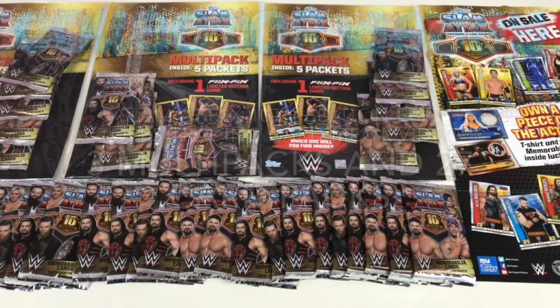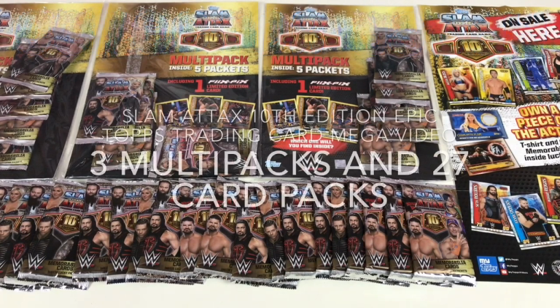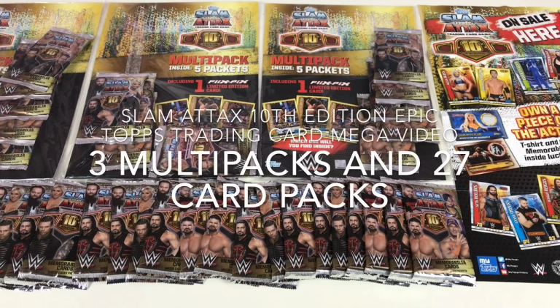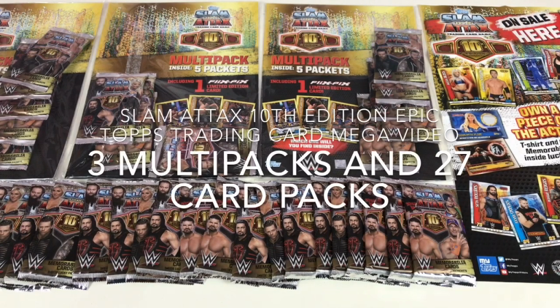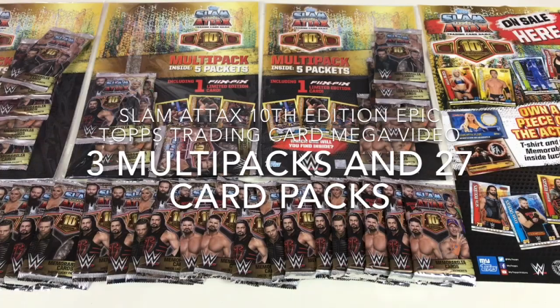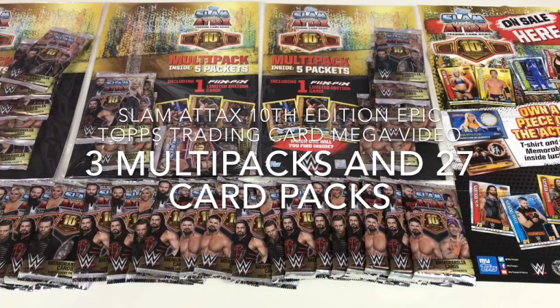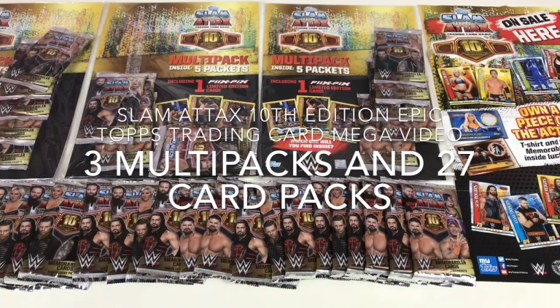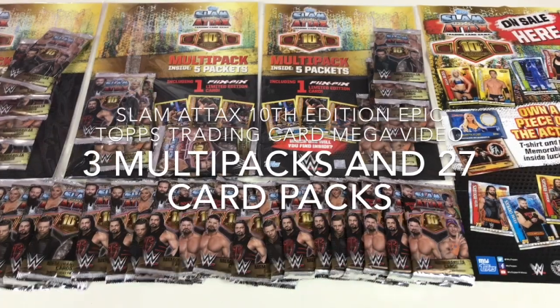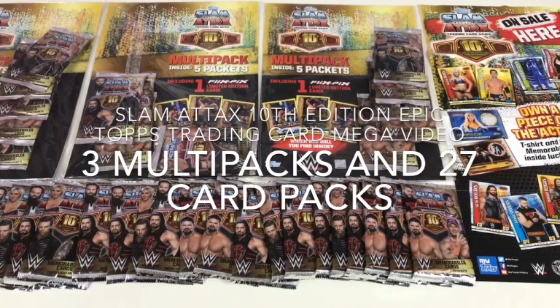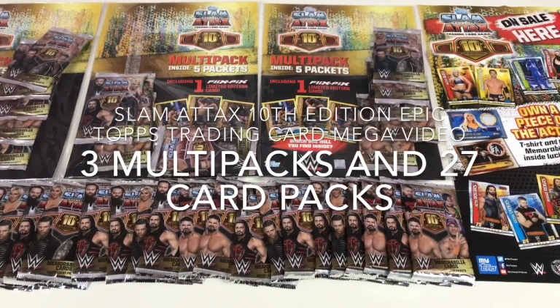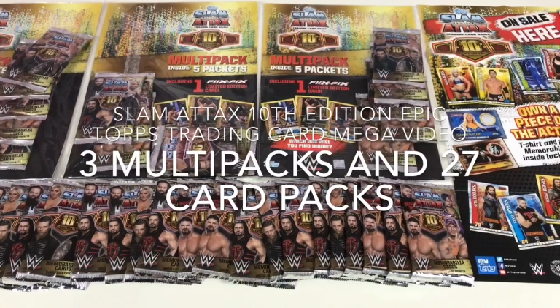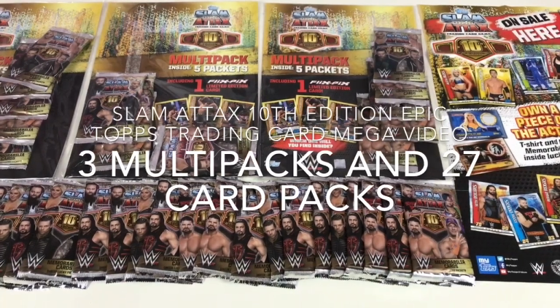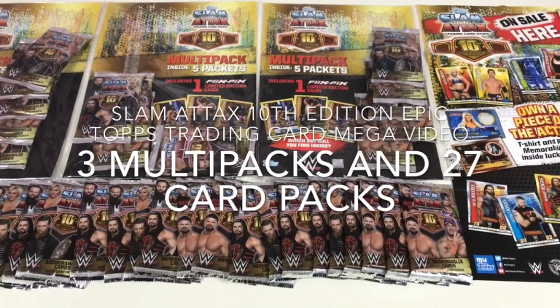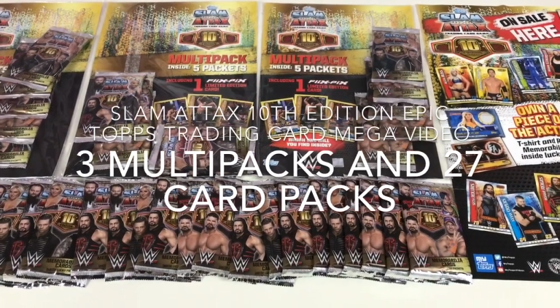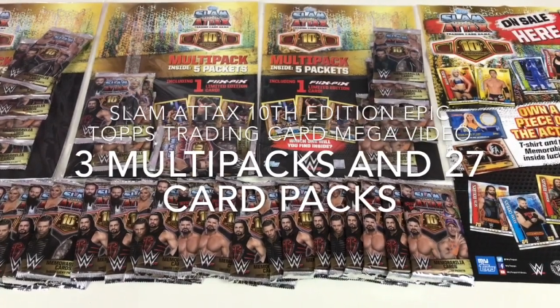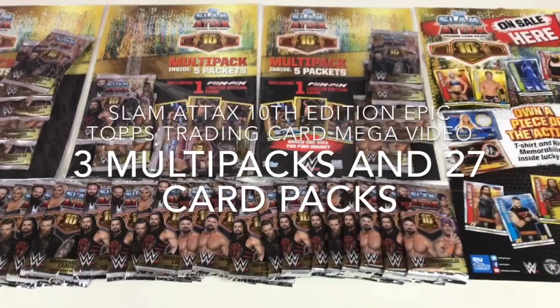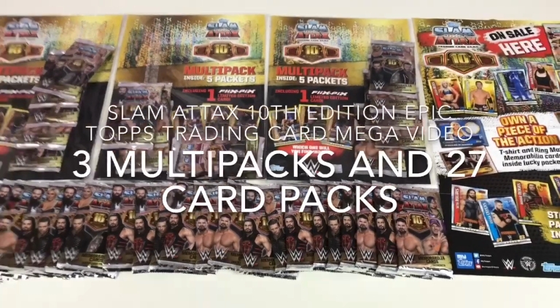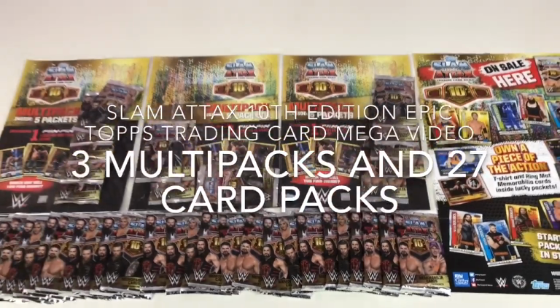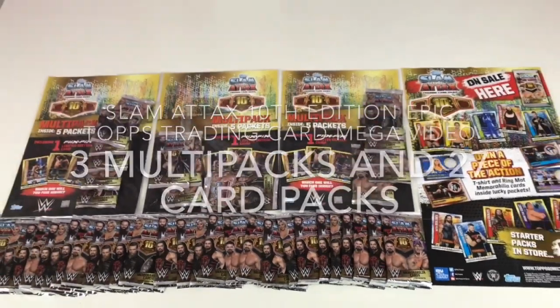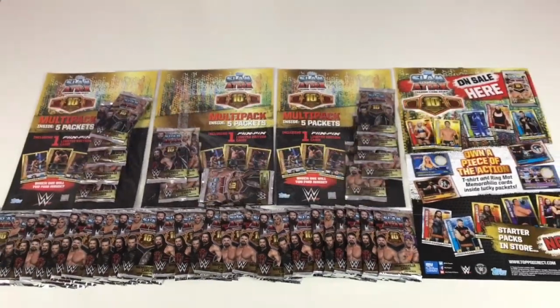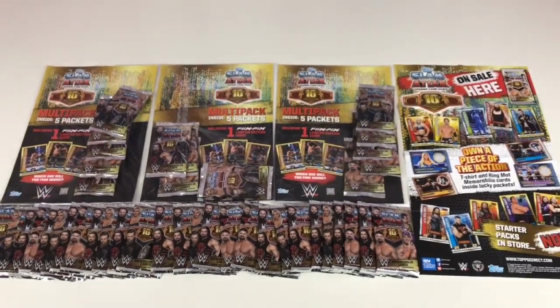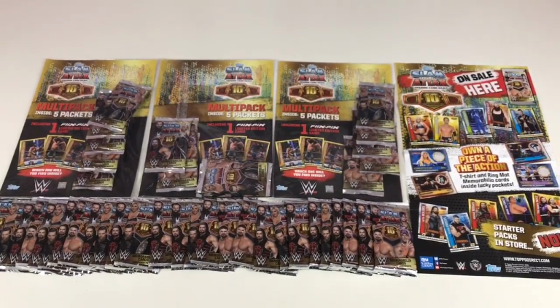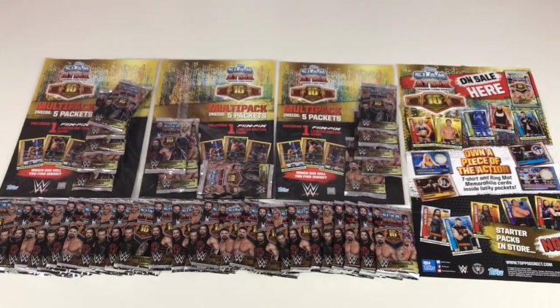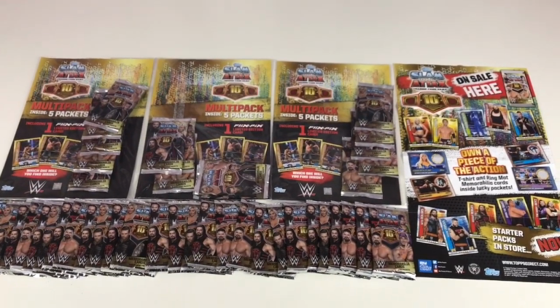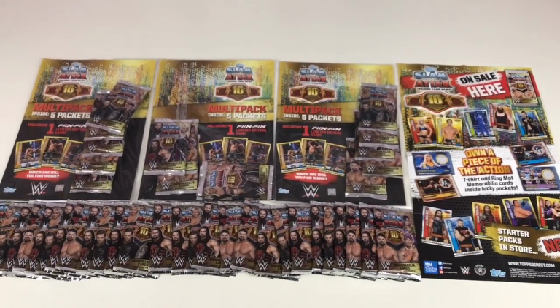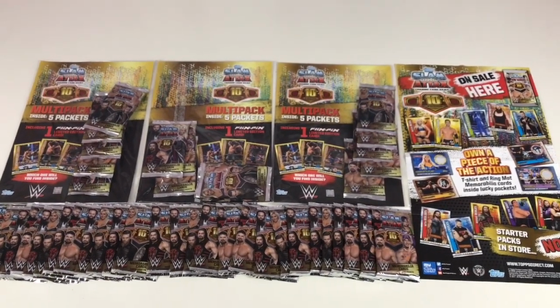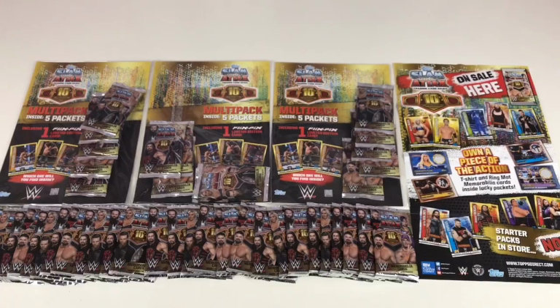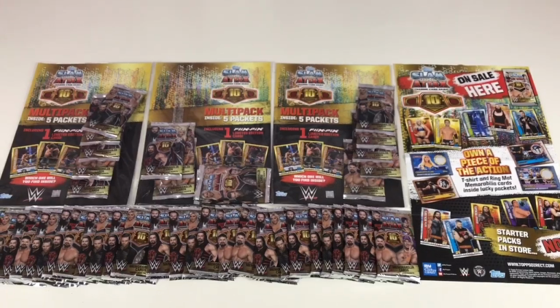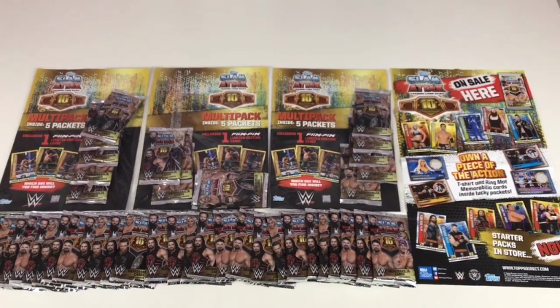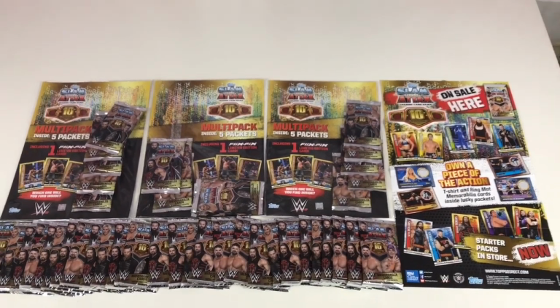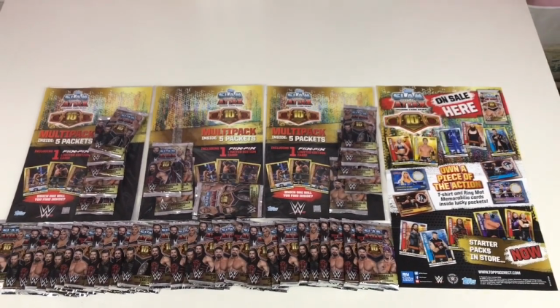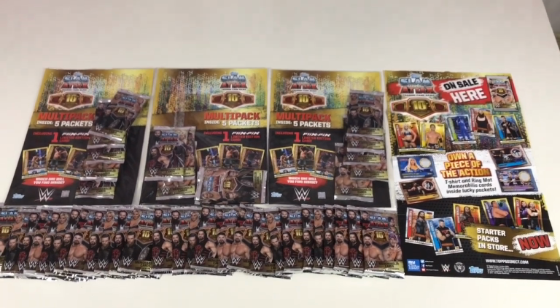Hey everybody, it's Collector Daddy, welcome back to the Collector Daddy channel. We've got something awesome to show you today. We're doing an epic Slam Attax video. If you look at this collection here, we have a whole host of cars to show you today — it's so big we're about to lift the camera to show you.